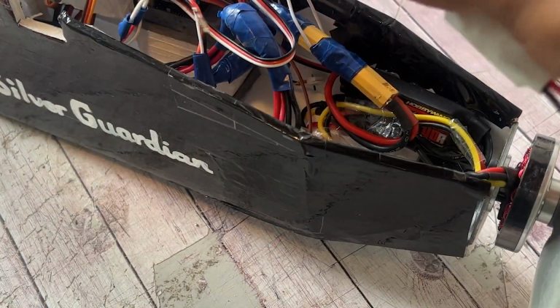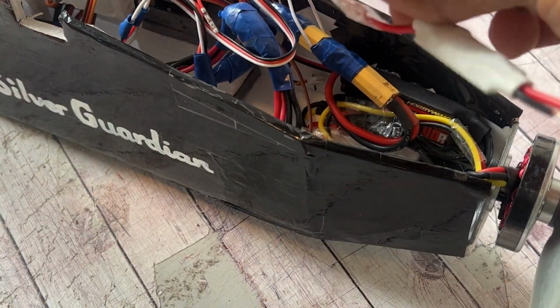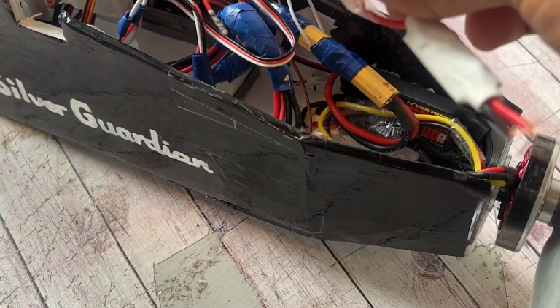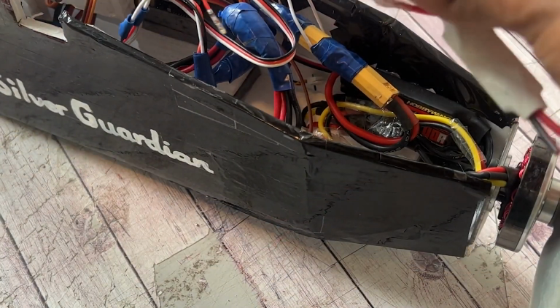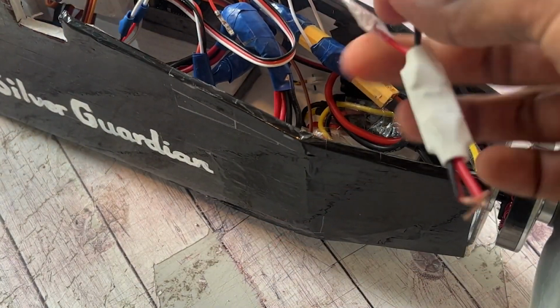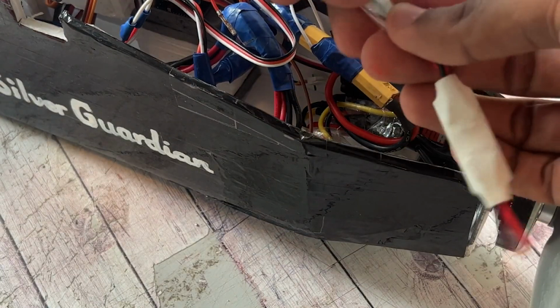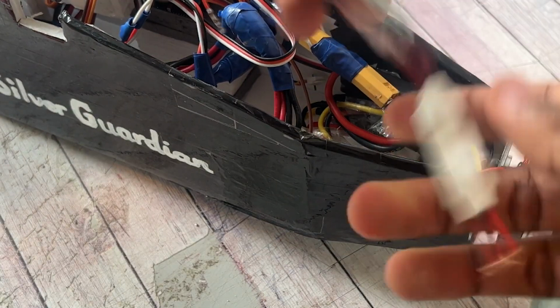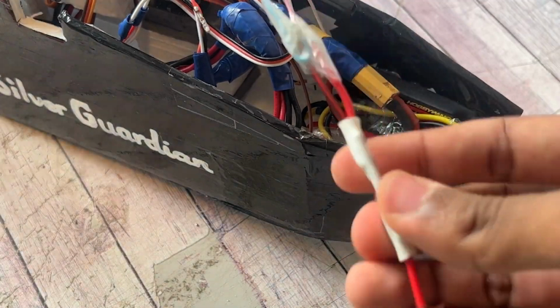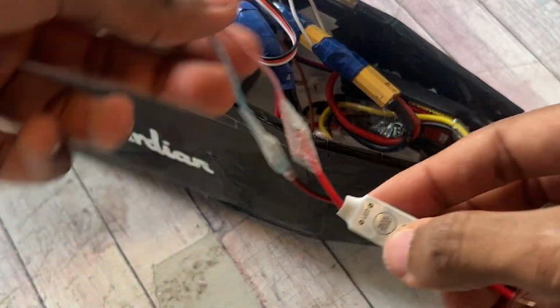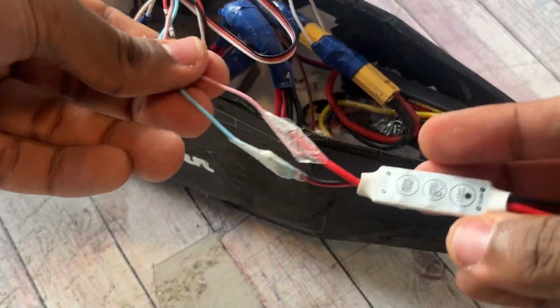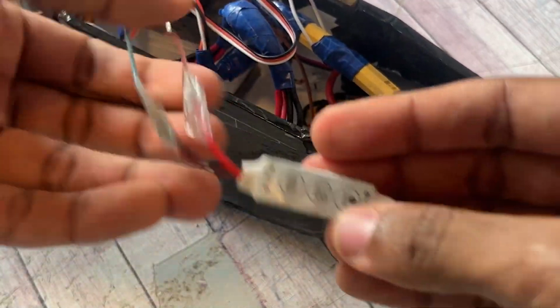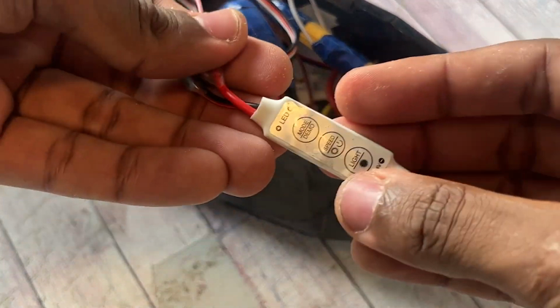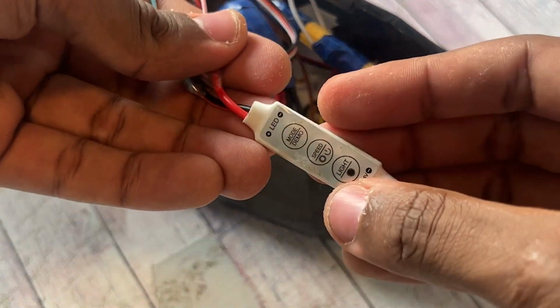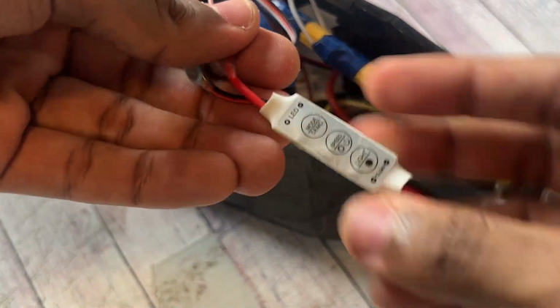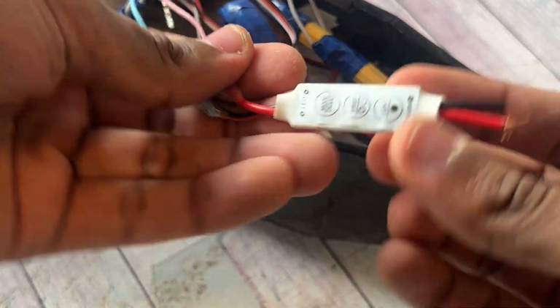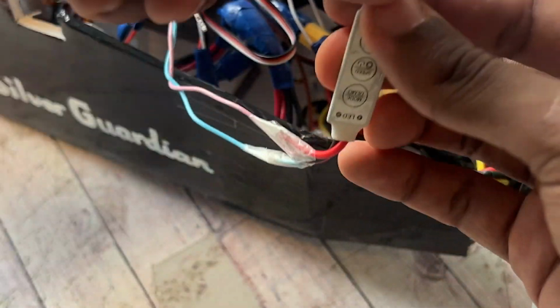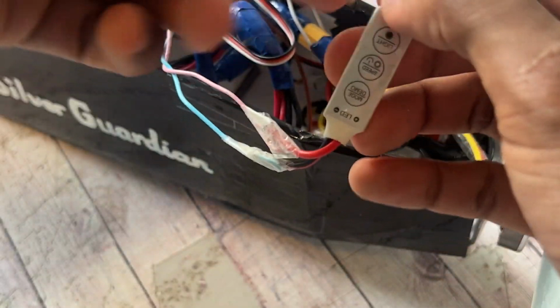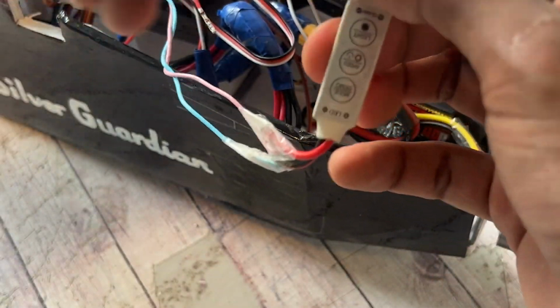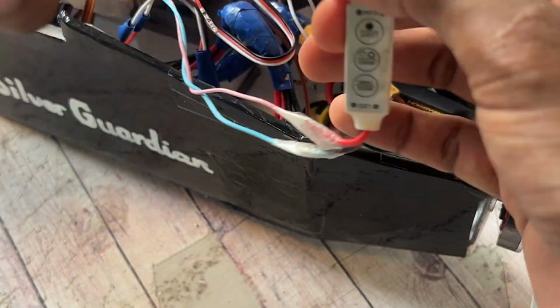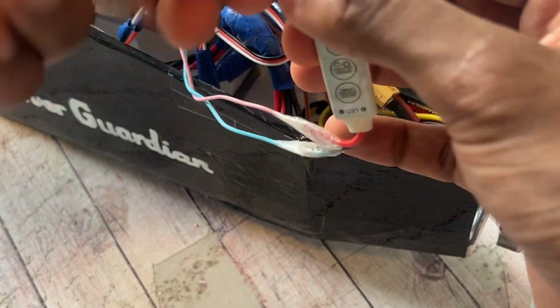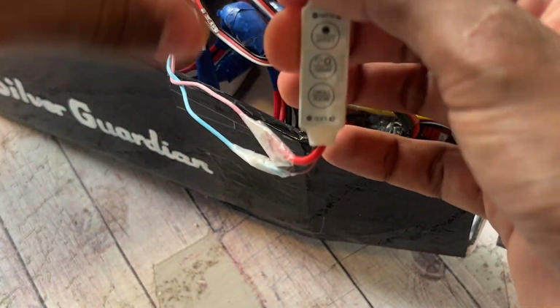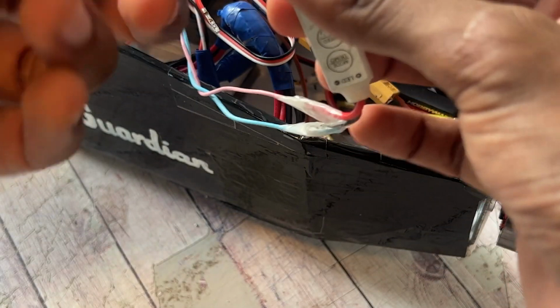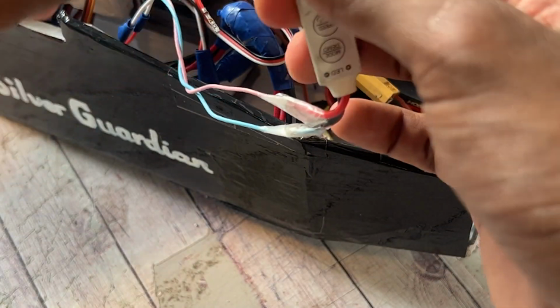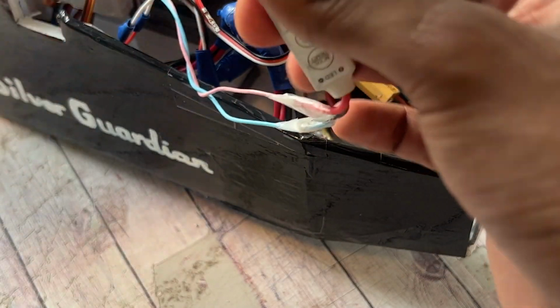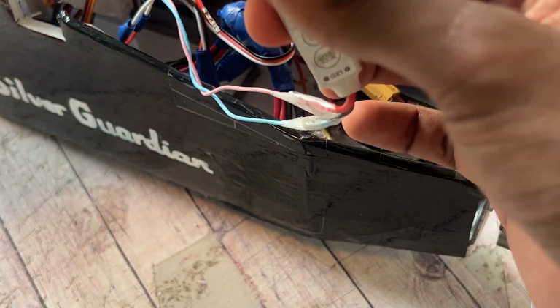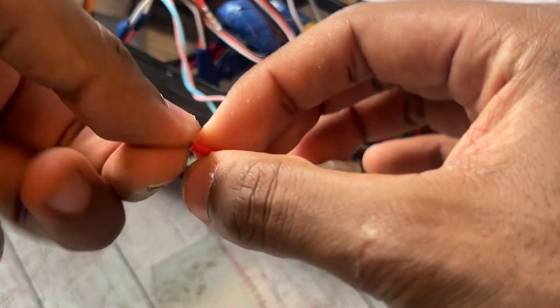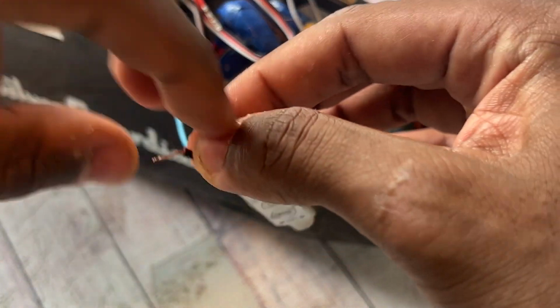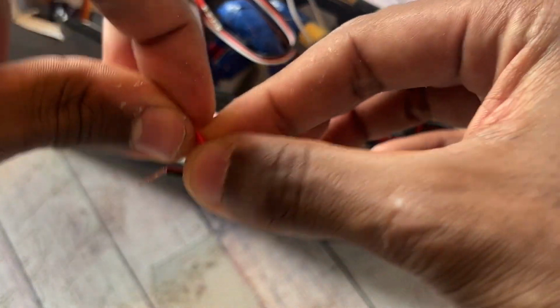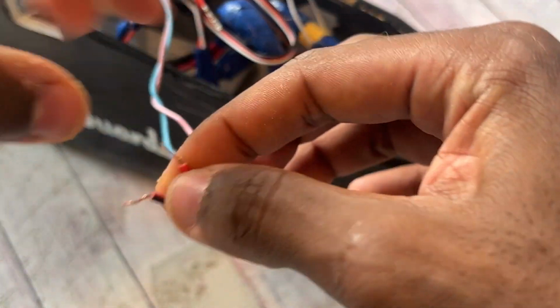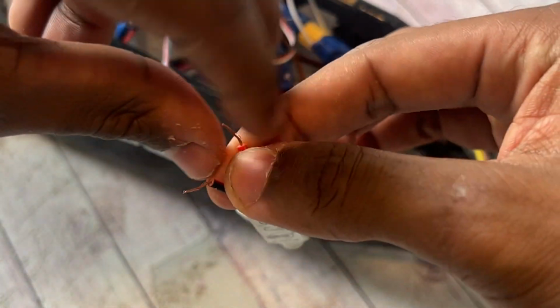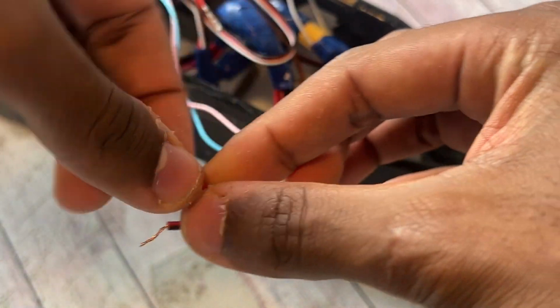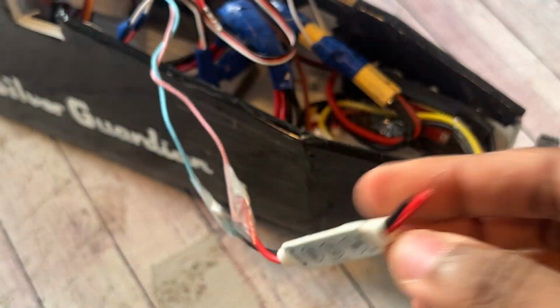Here I'm using normal tape to cover up the solder joints because I don't have heat shrink for these type and size of cables, but if you do have it, please use the heat shrink.